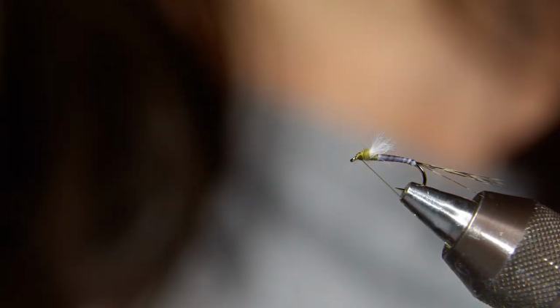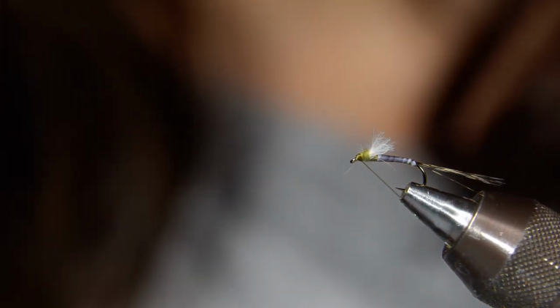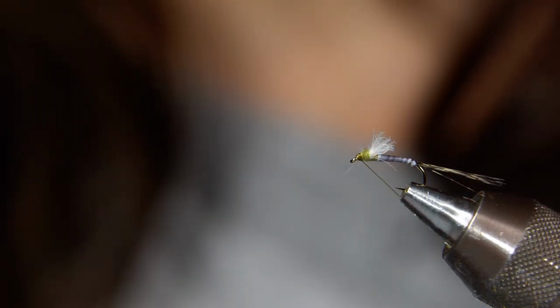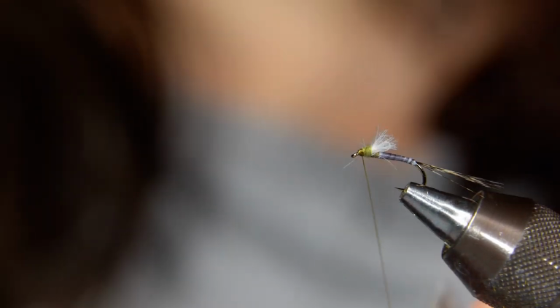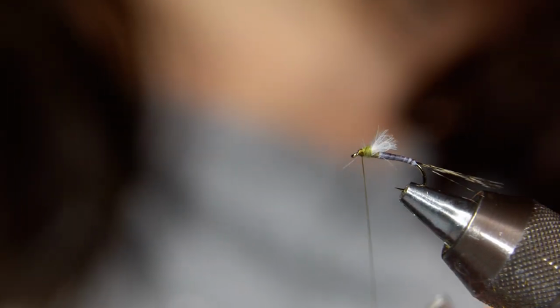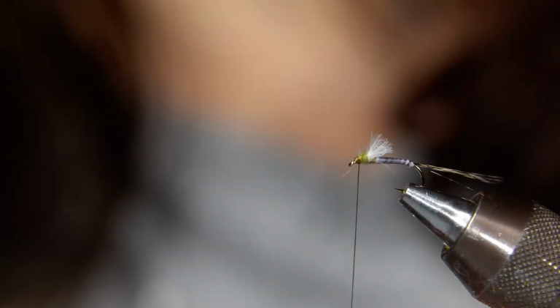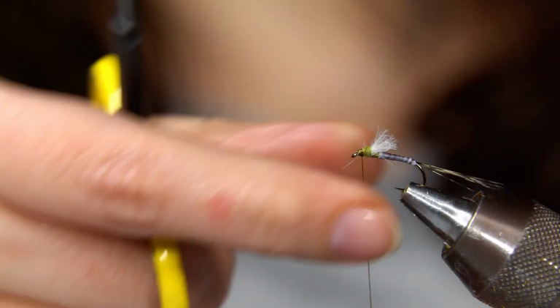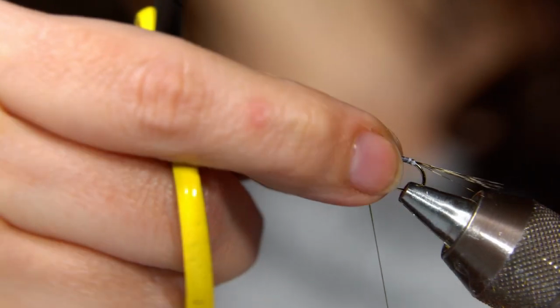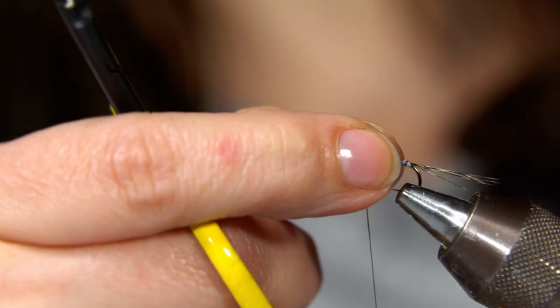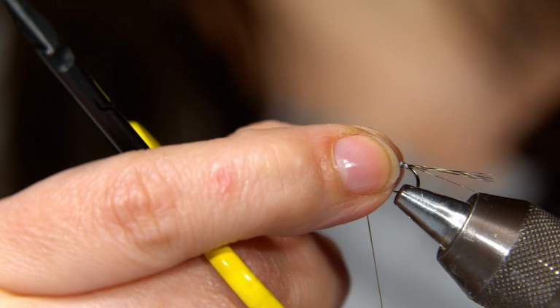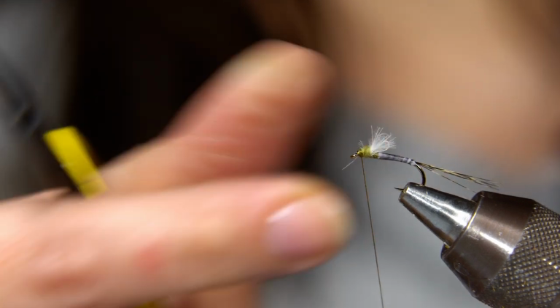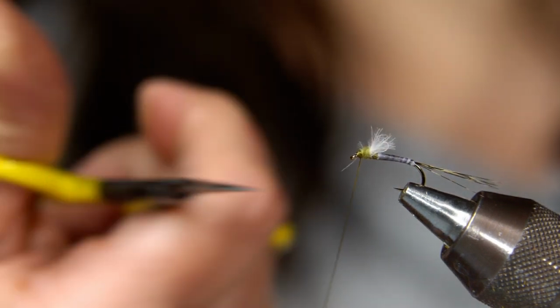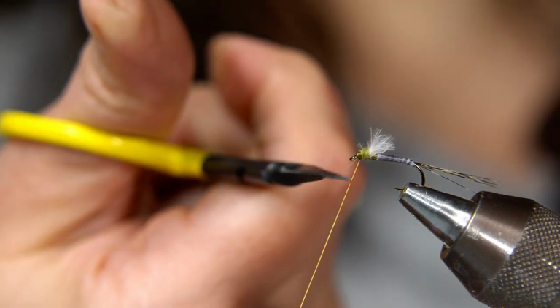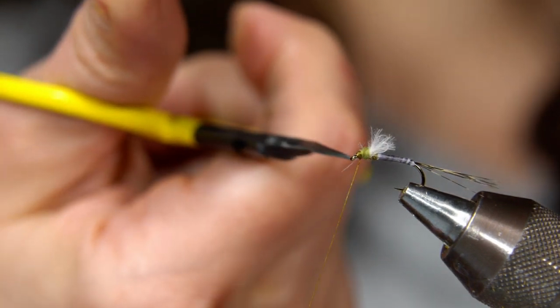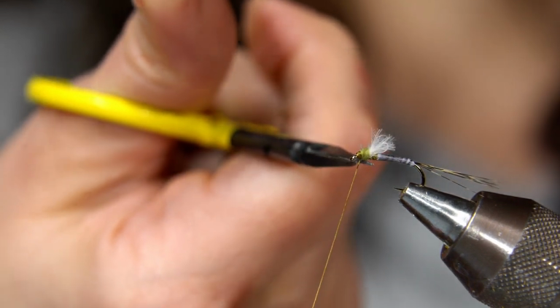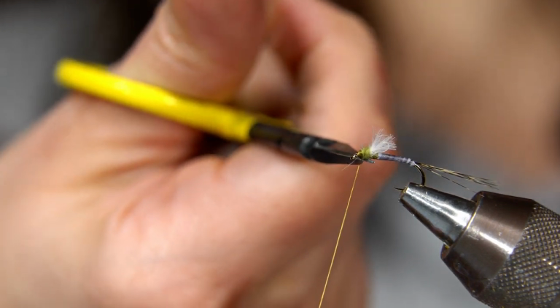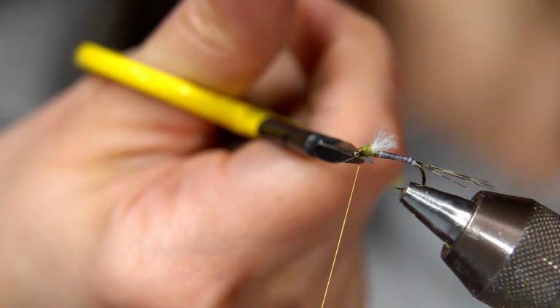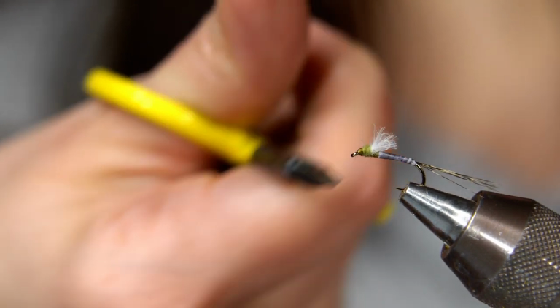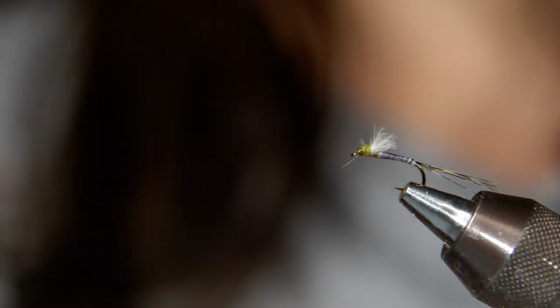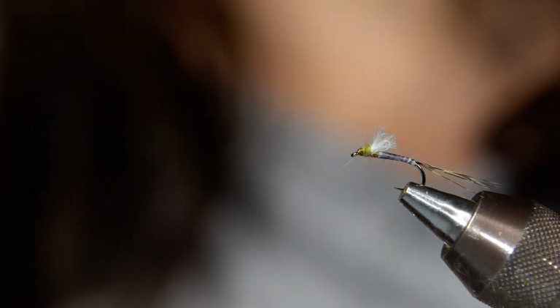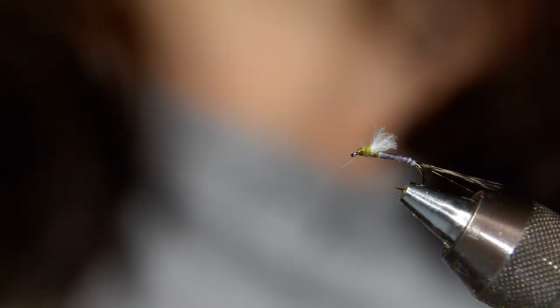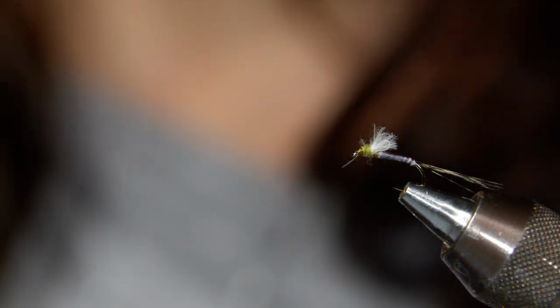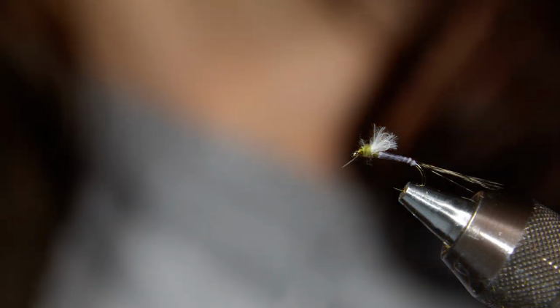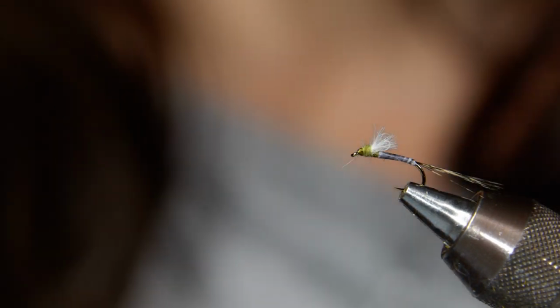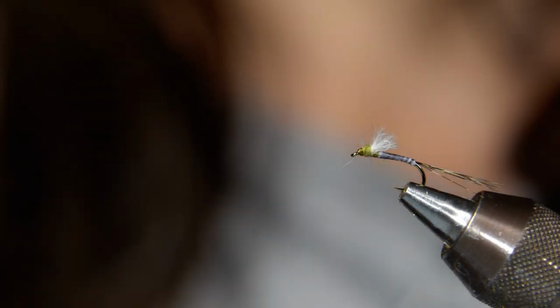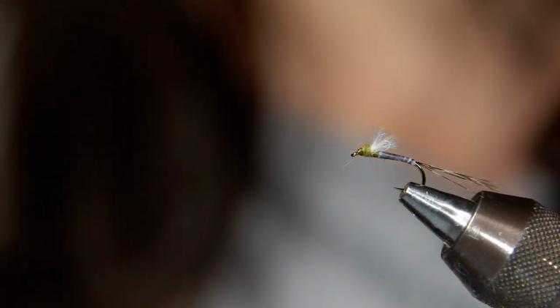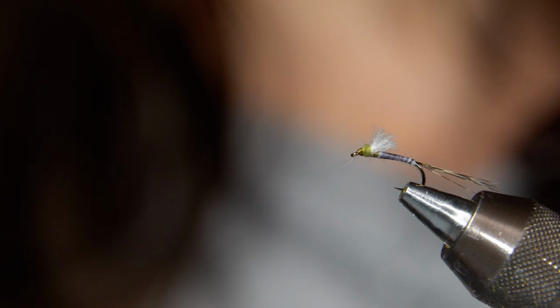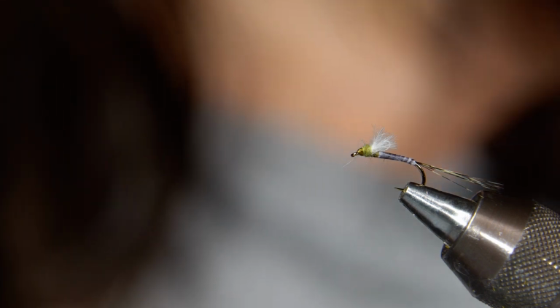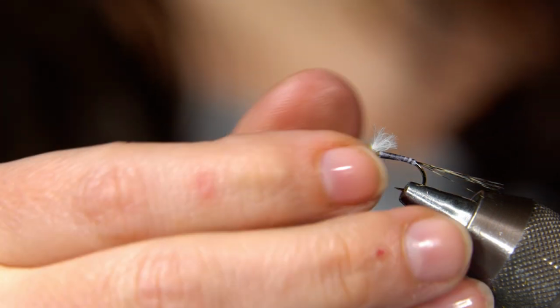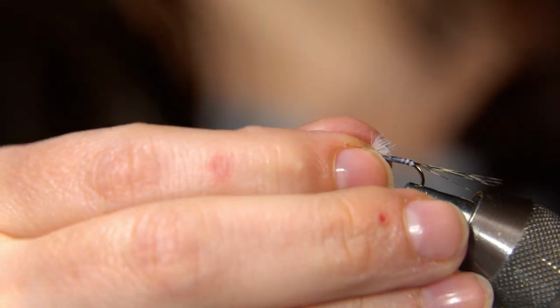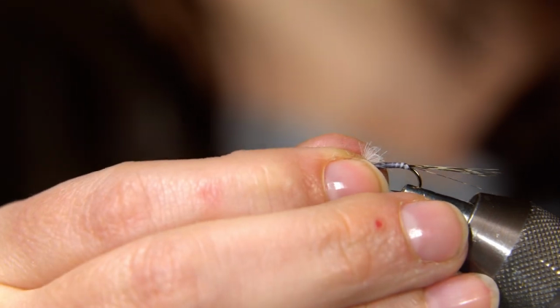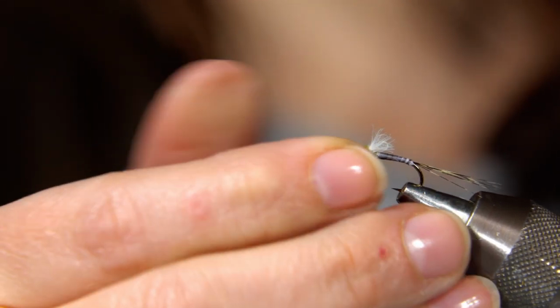Floating baetis emerger. Works wonderful in the spring and the fall here in southwest Montana and in Yellowstone National Park. A beautiful fly.